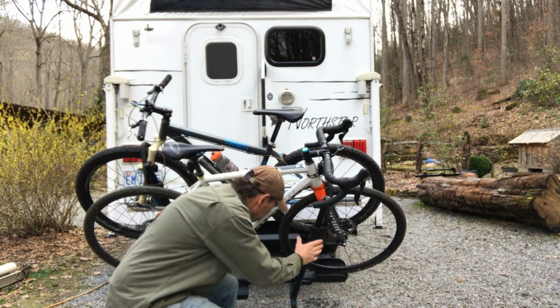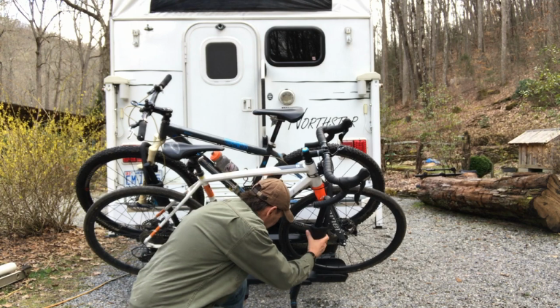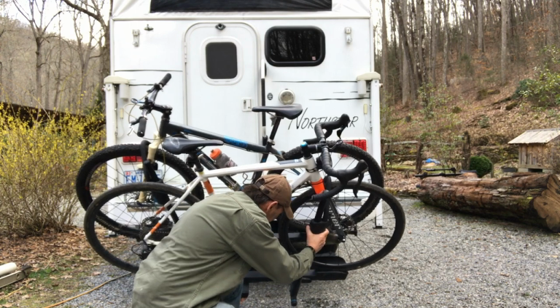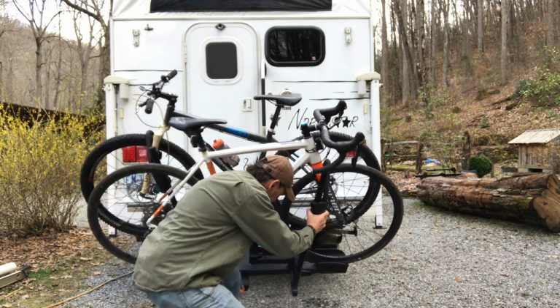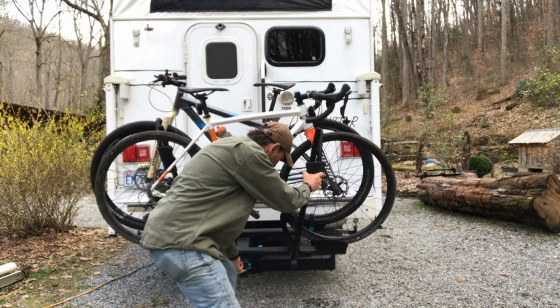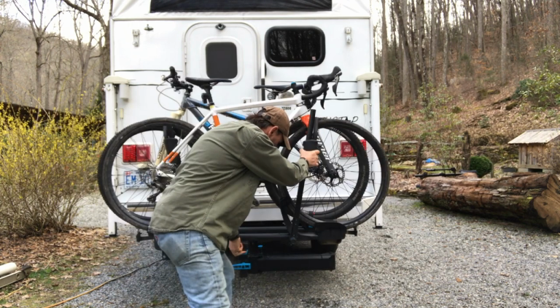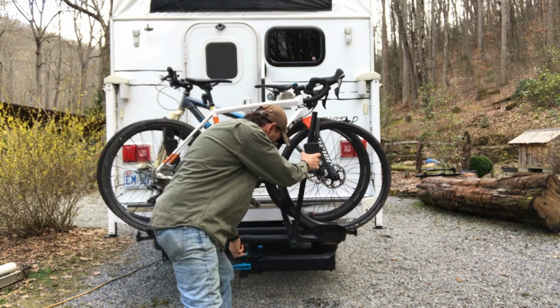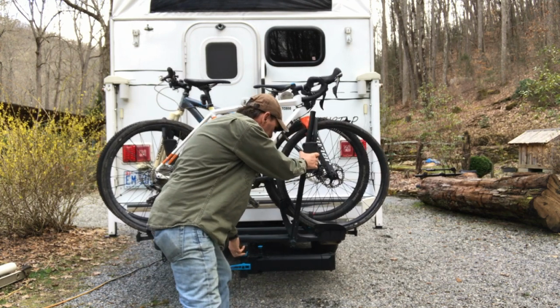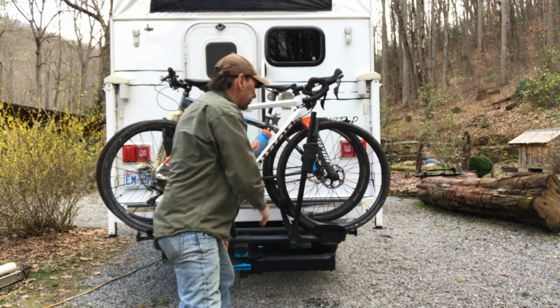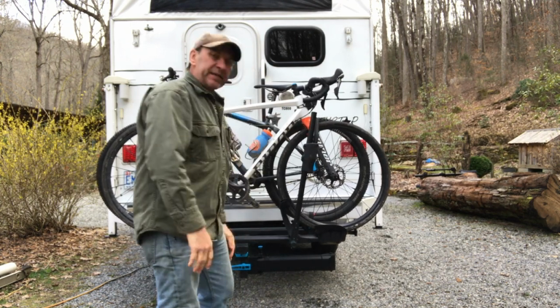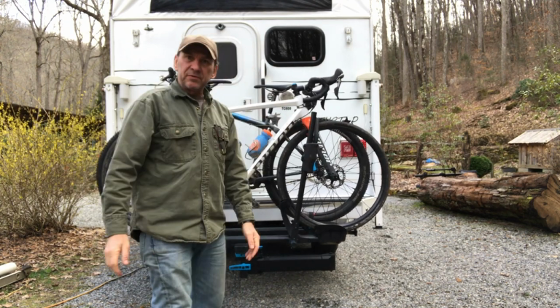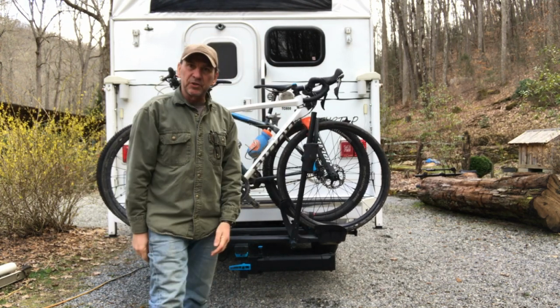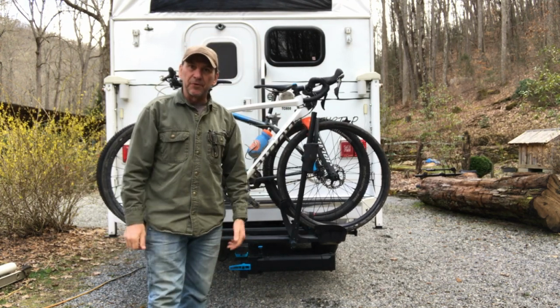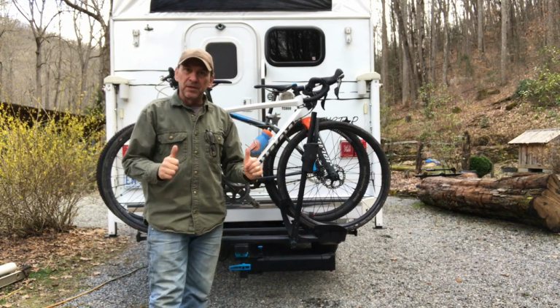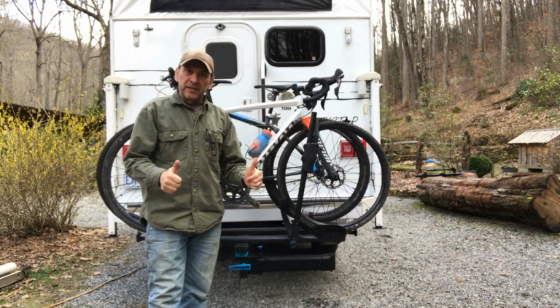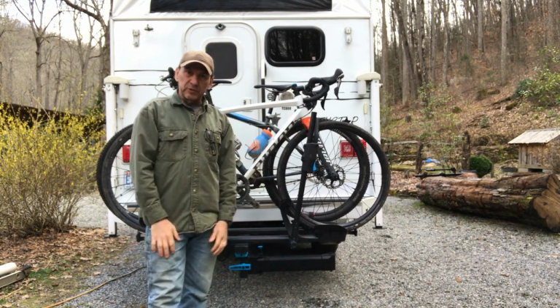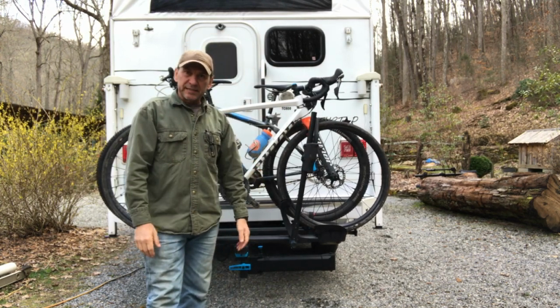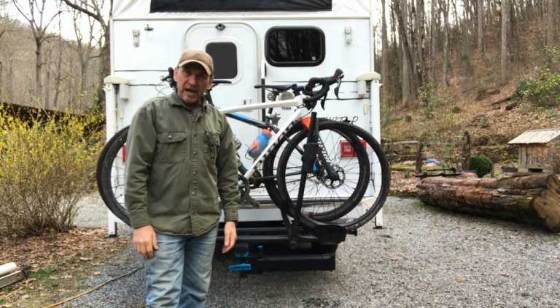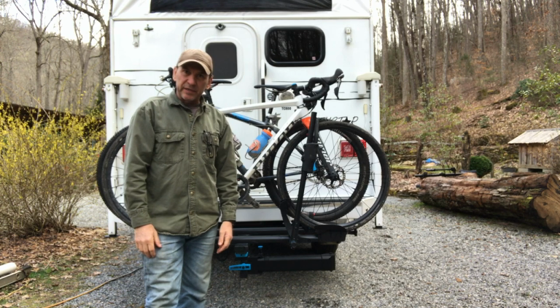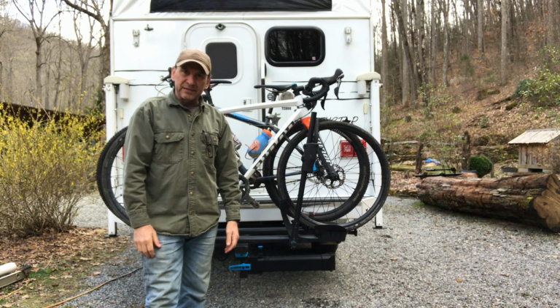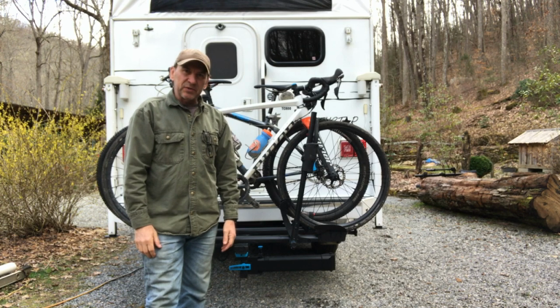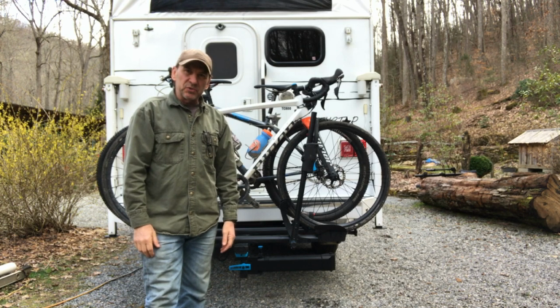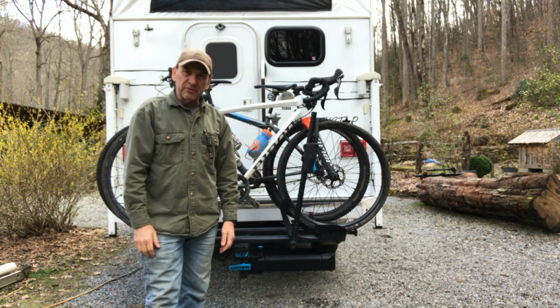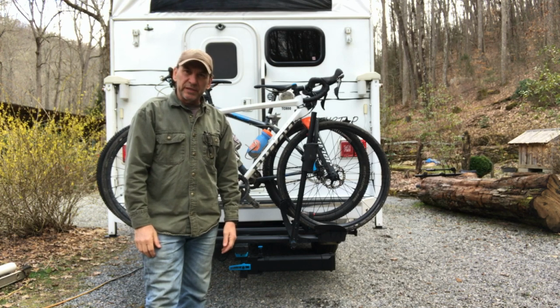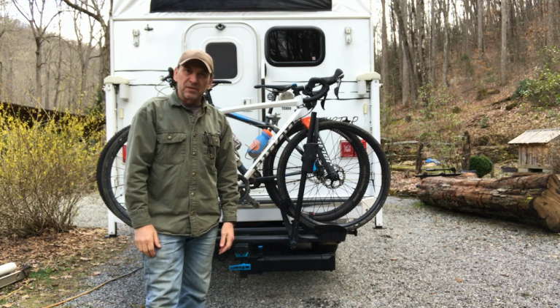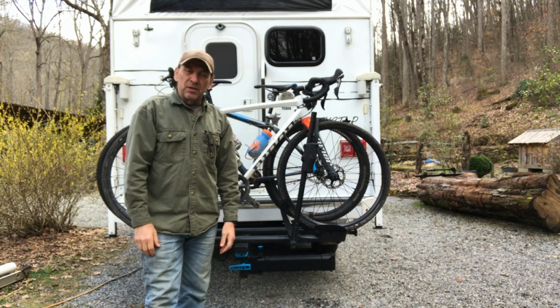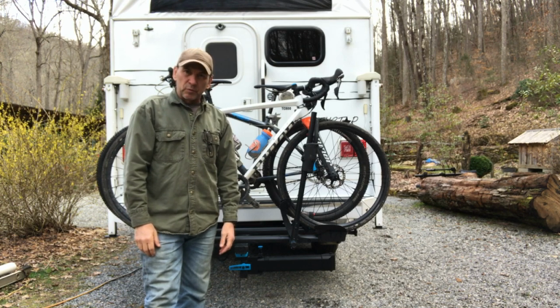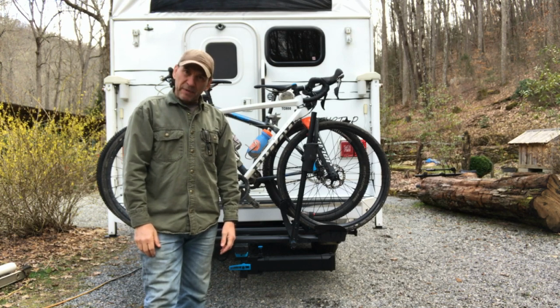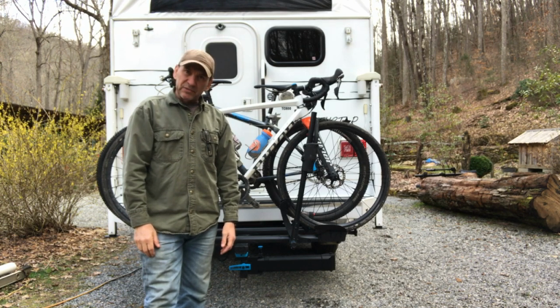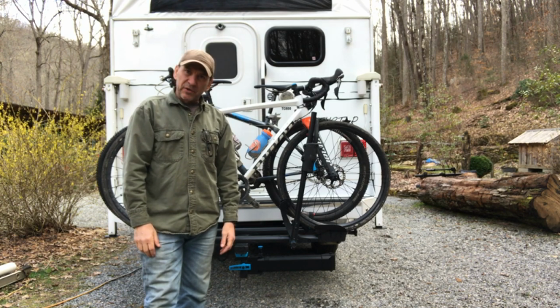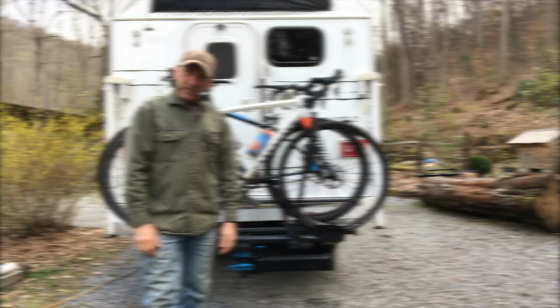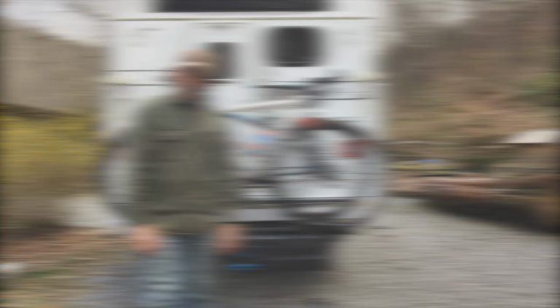Back up, clicks into place, good to go. I think we're going to like this rack. We're headed out to Southwest Utah in a few weeks — we'll report back and let you know how it goes.